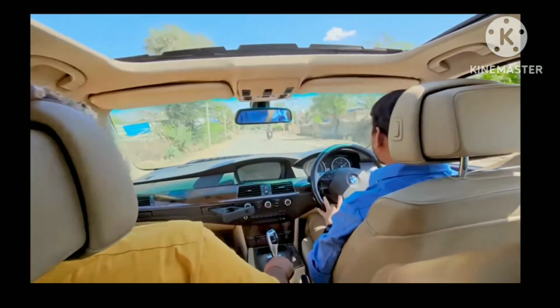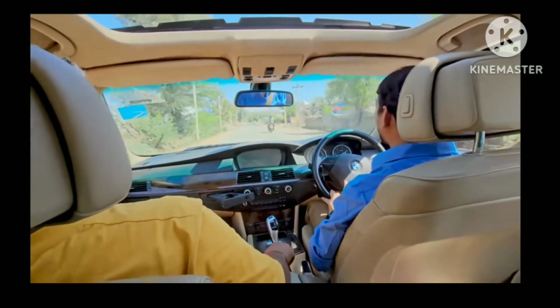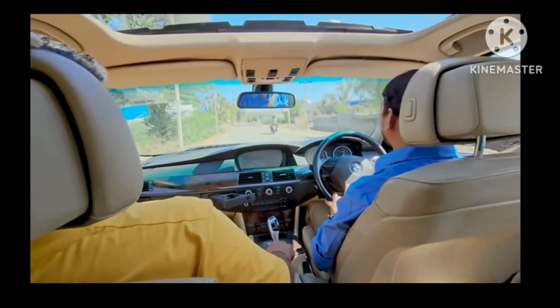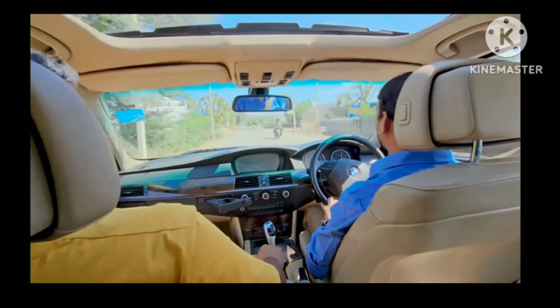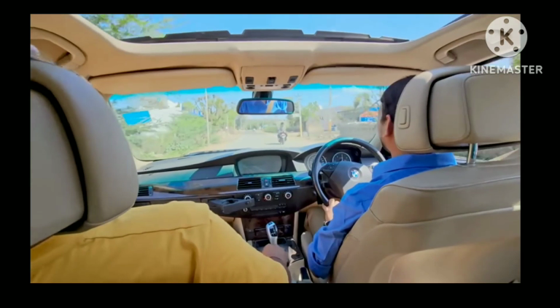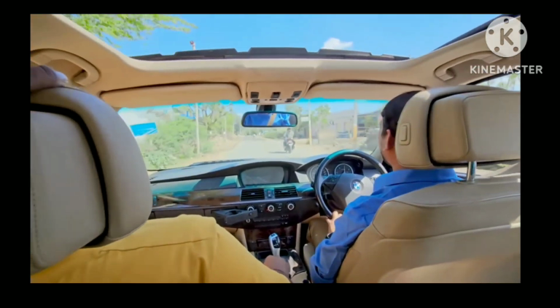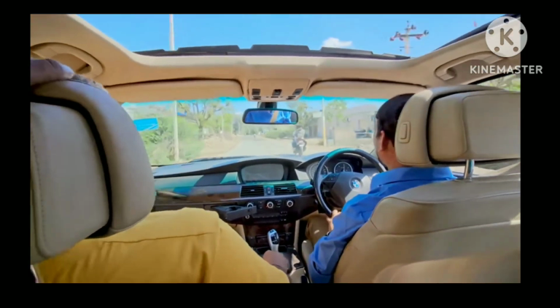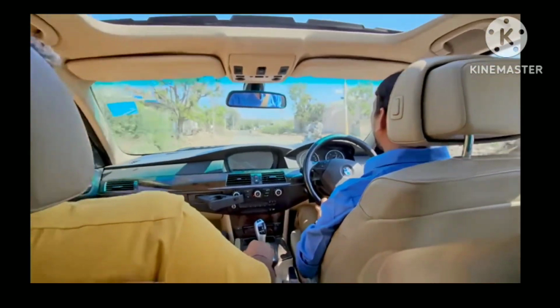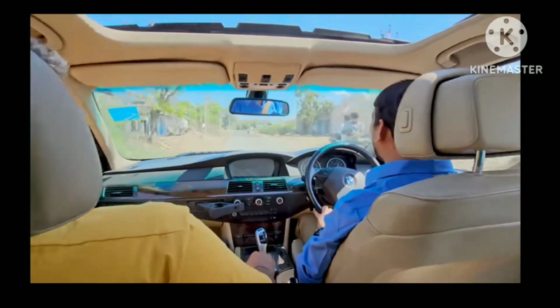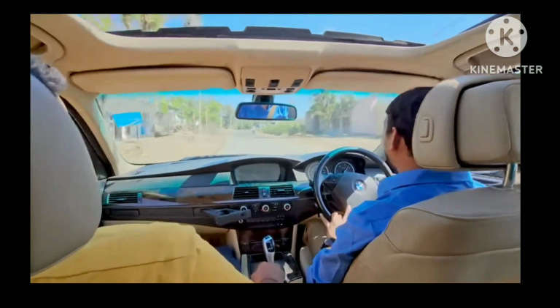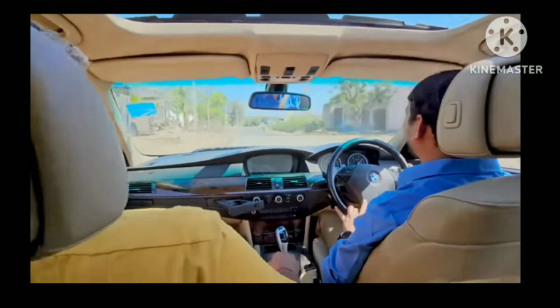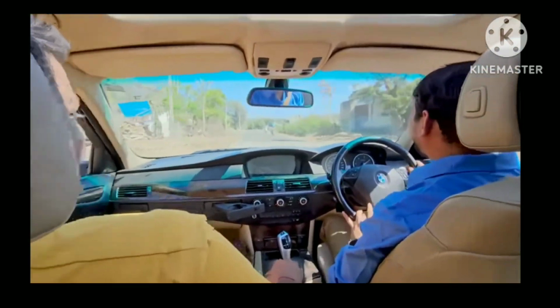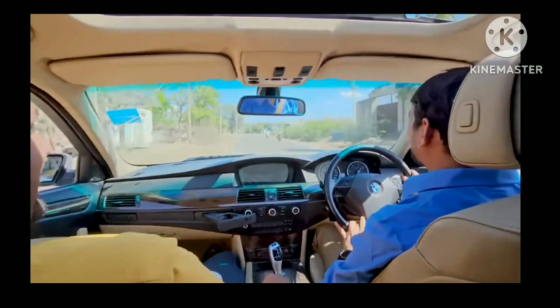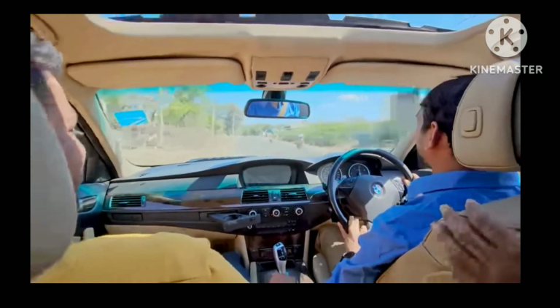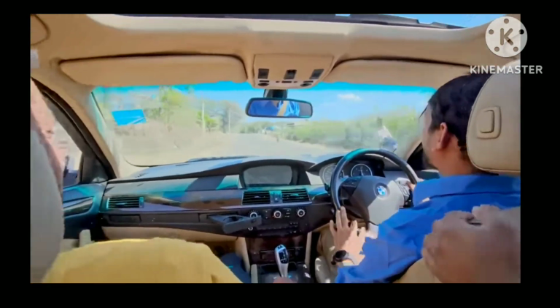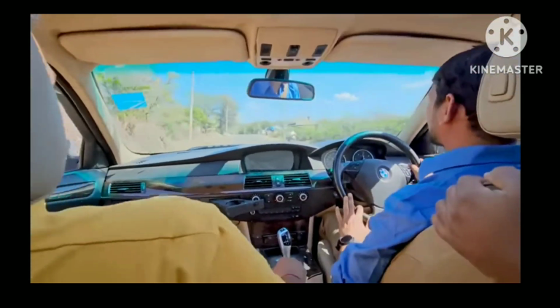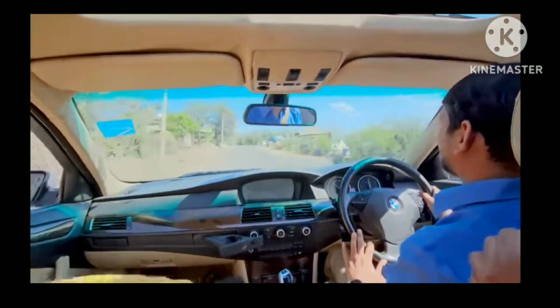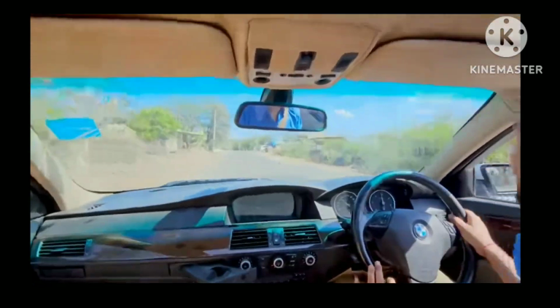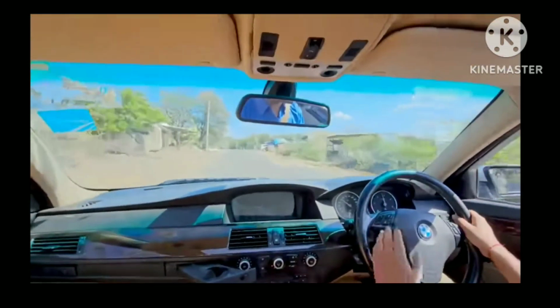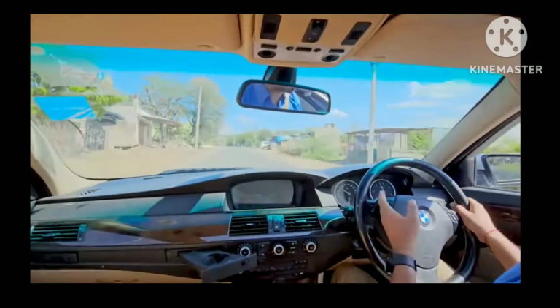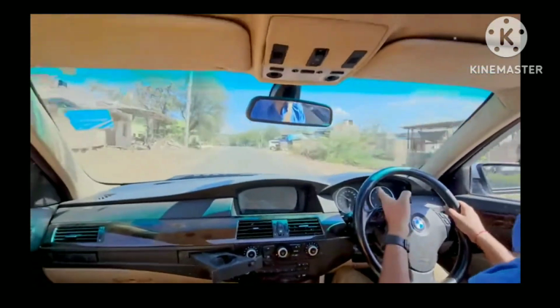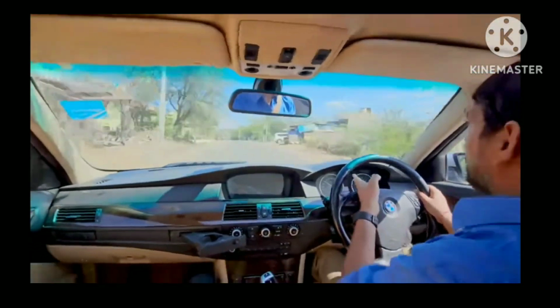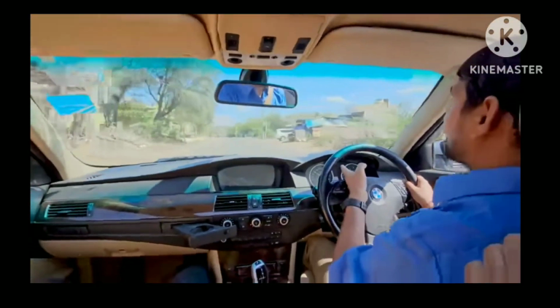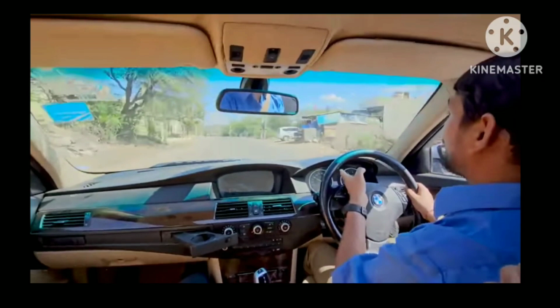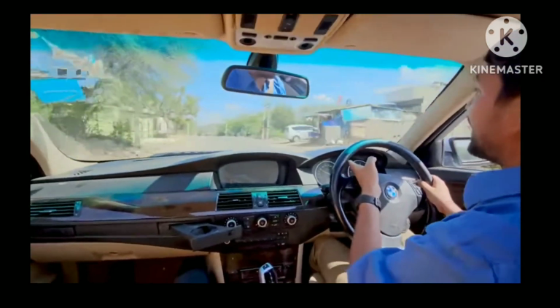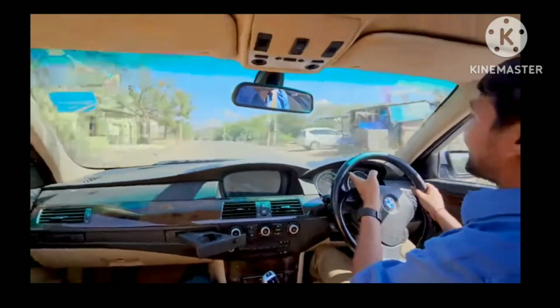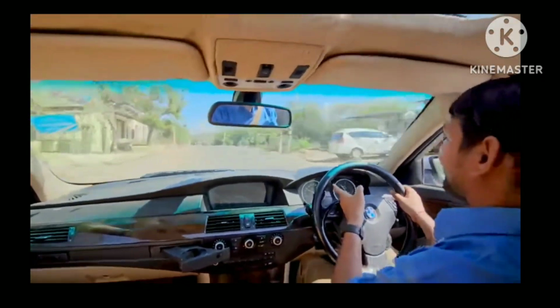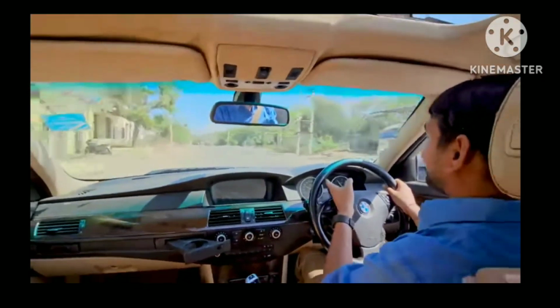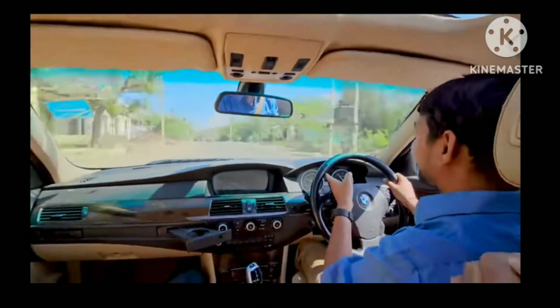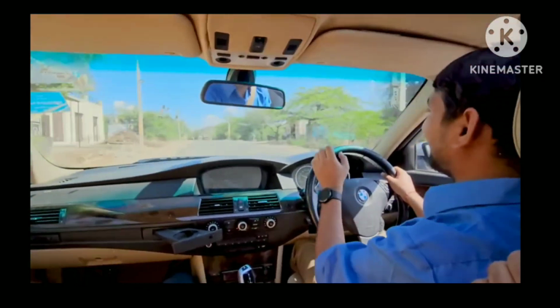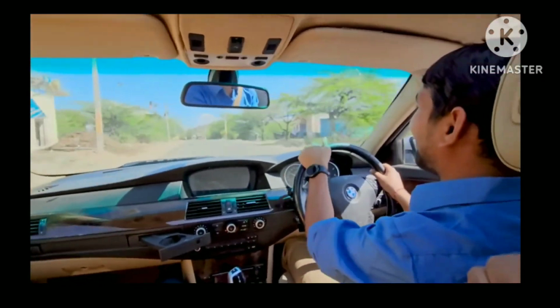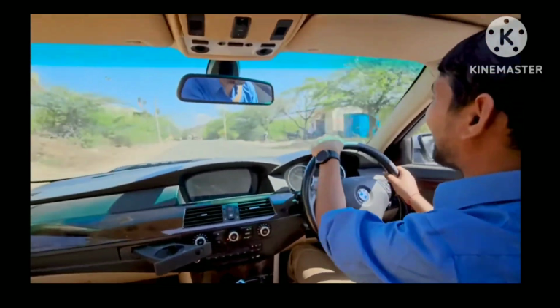Why? Why? Why? Yes, that's the one. No one hit the trolley.